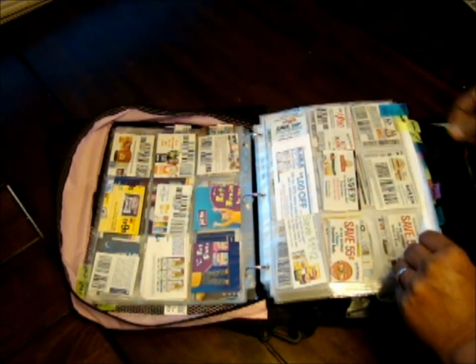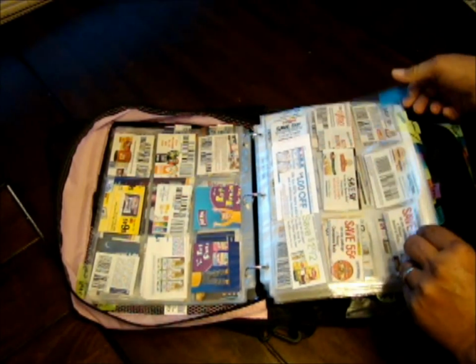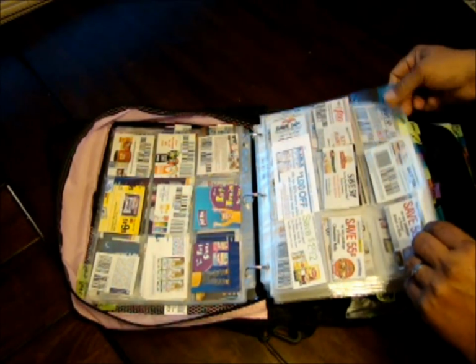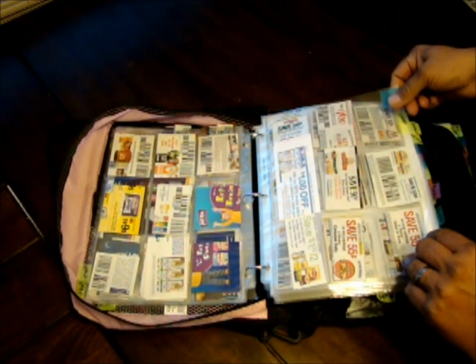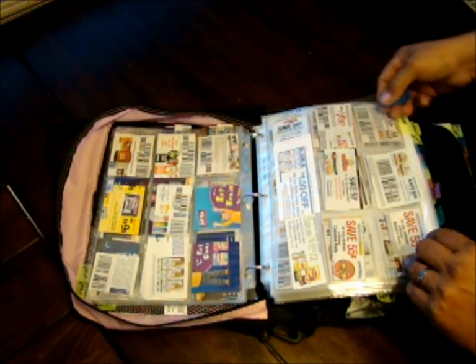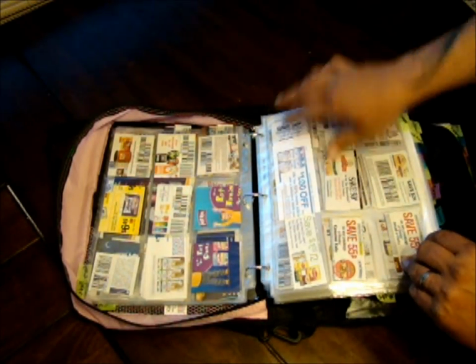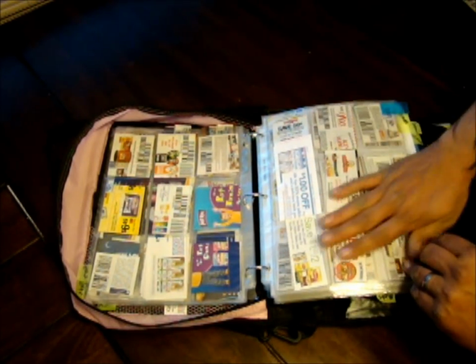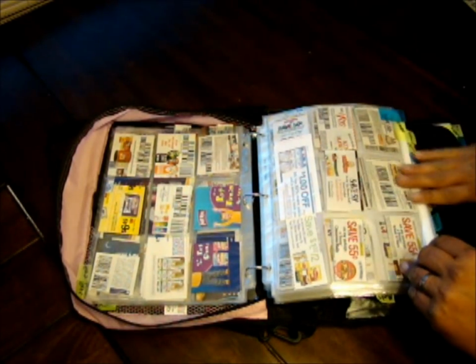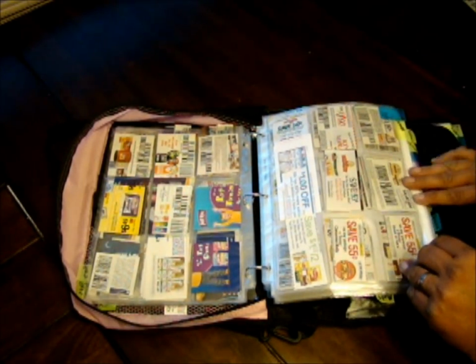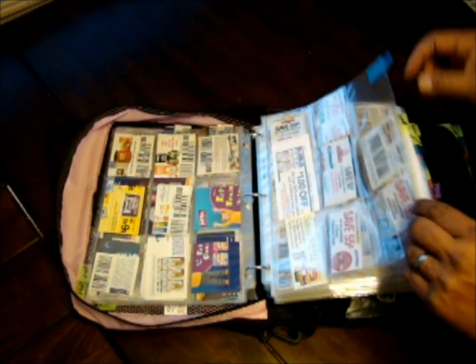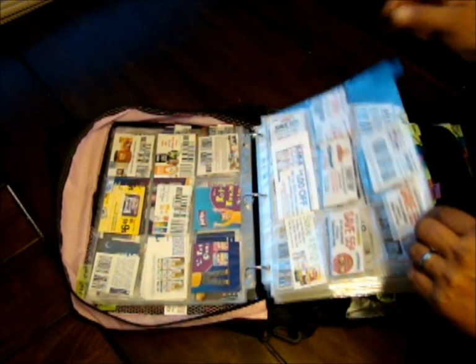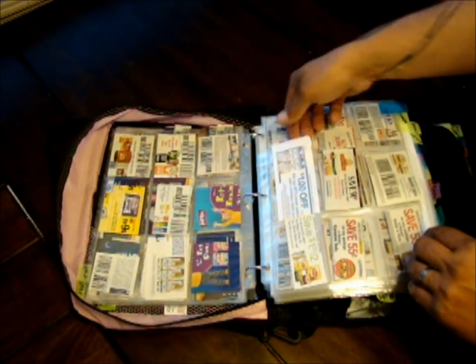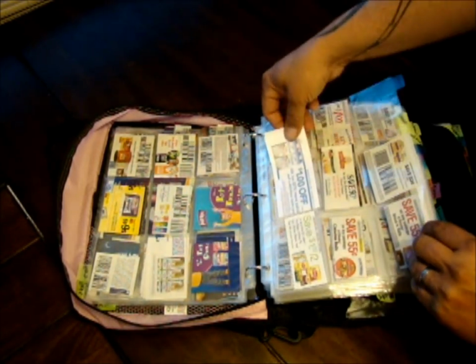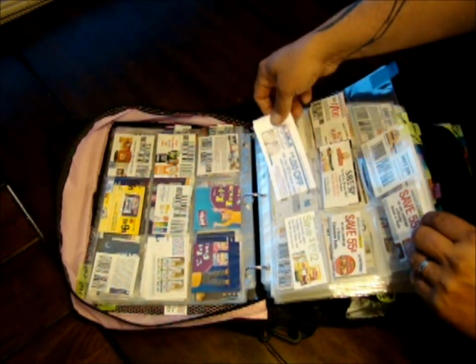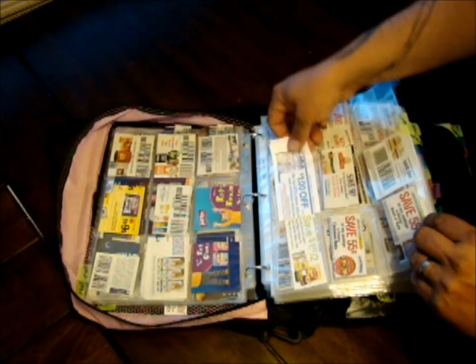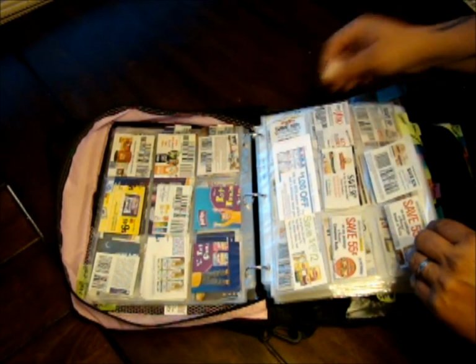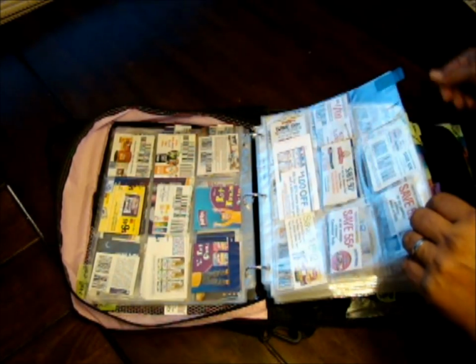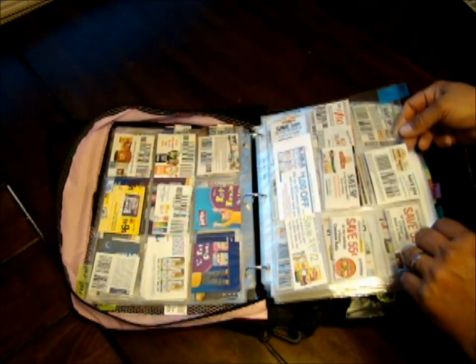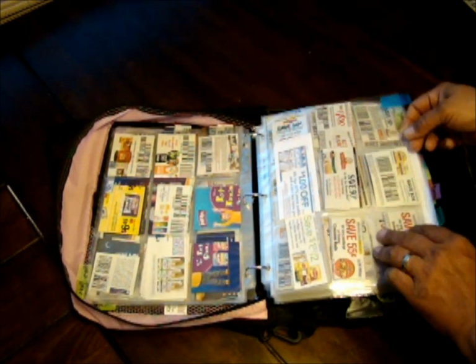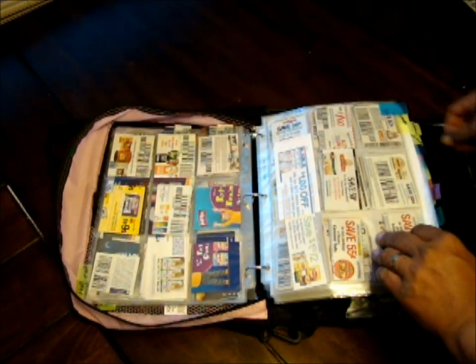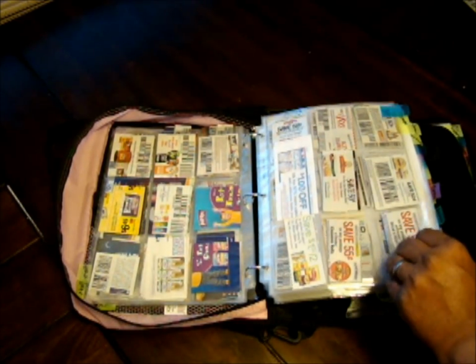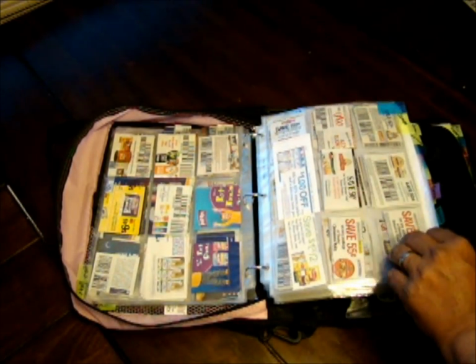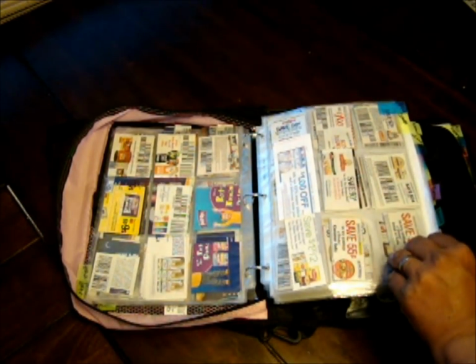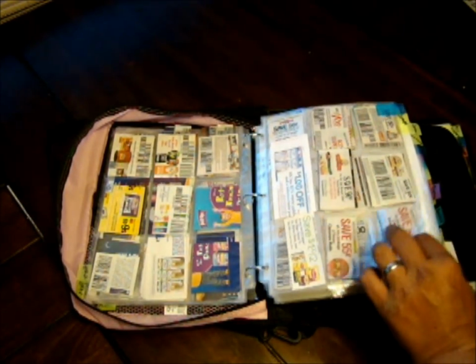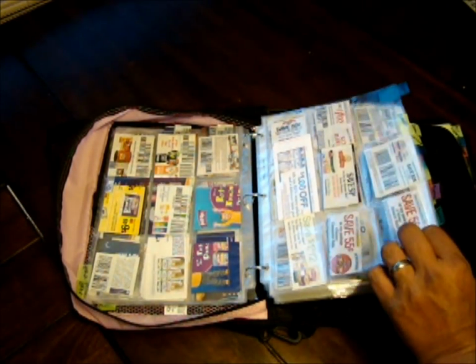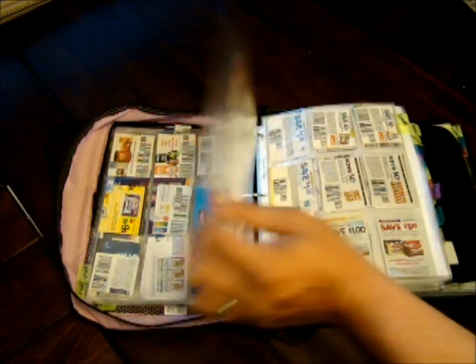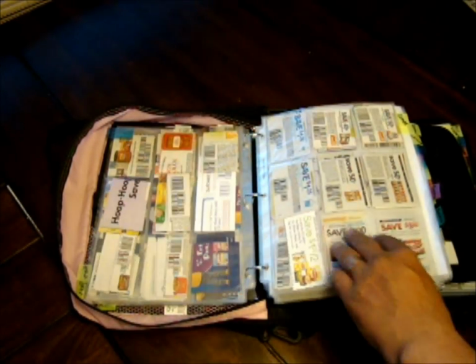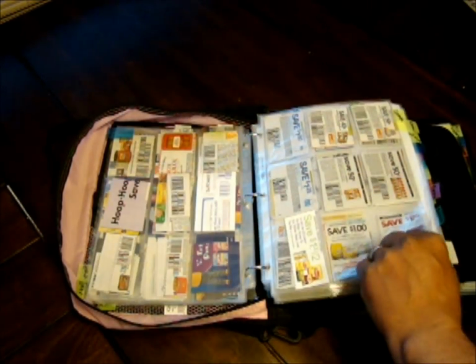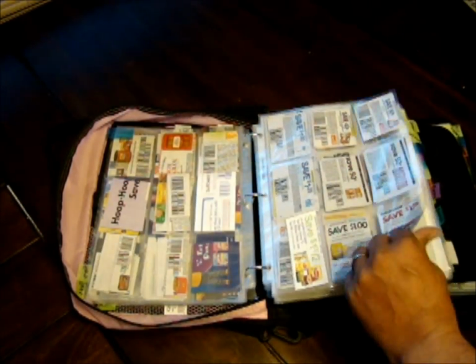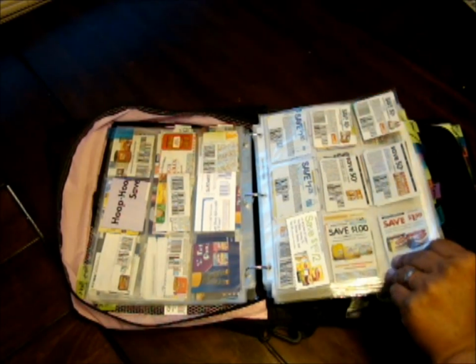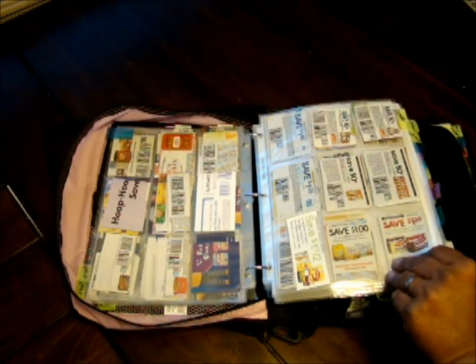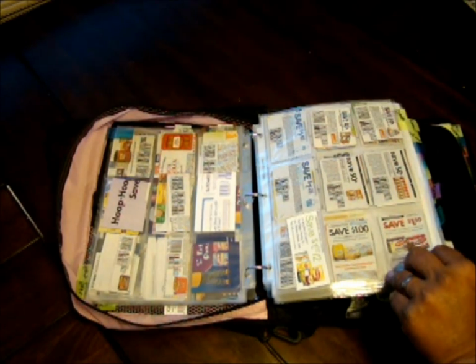The next section is bread — I keep all my bread coupons in here, different types of bread. I notice I've actually got some drink coupons filed in my bread section by mistake — I'm going to have to come back and fix that.